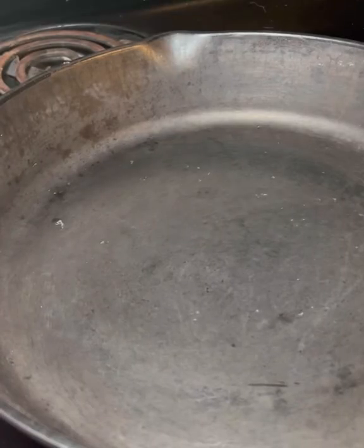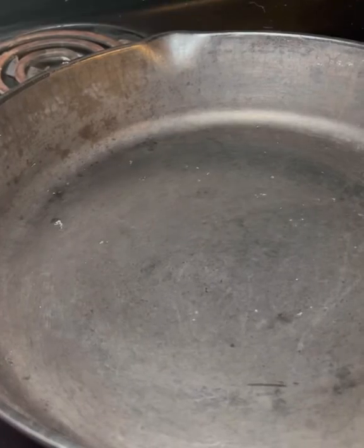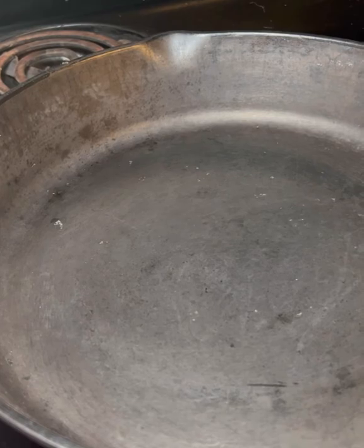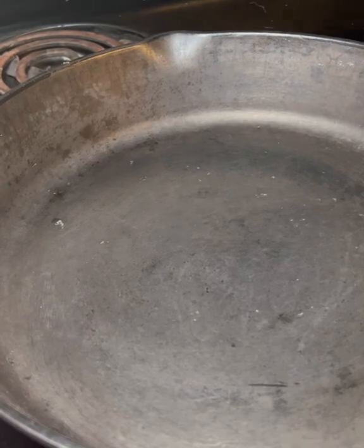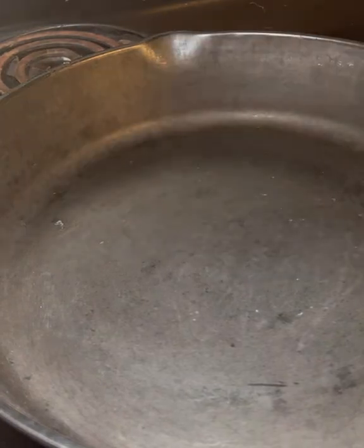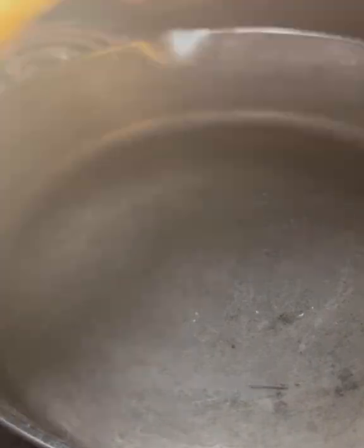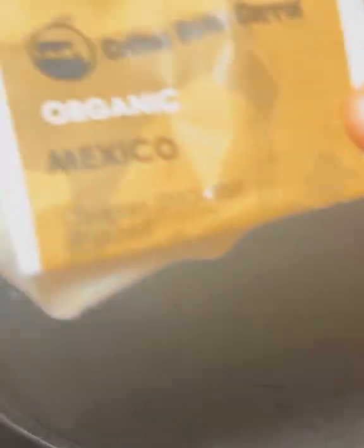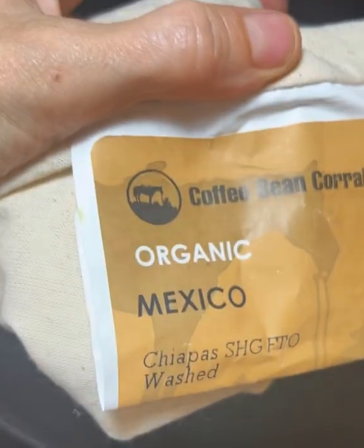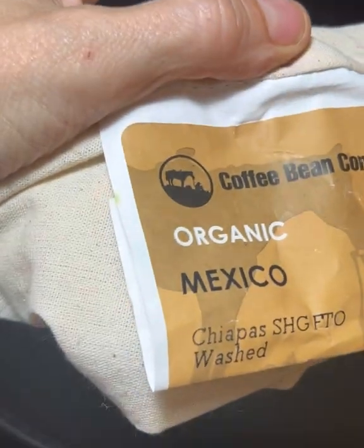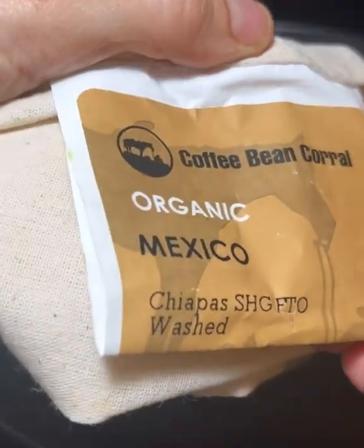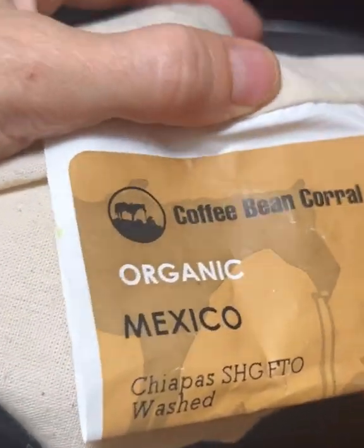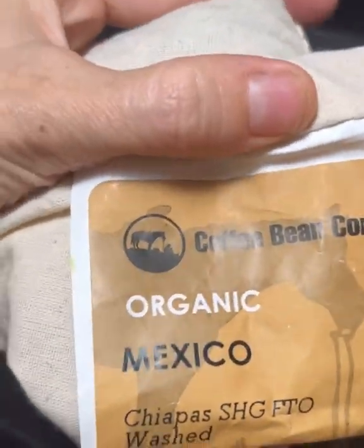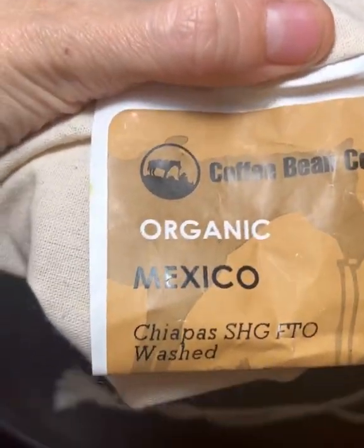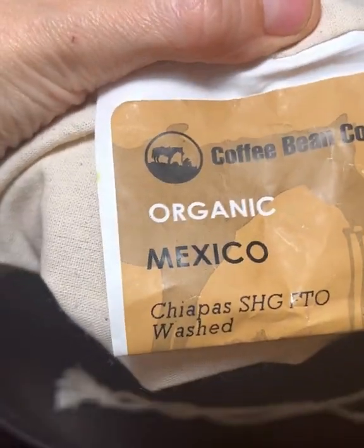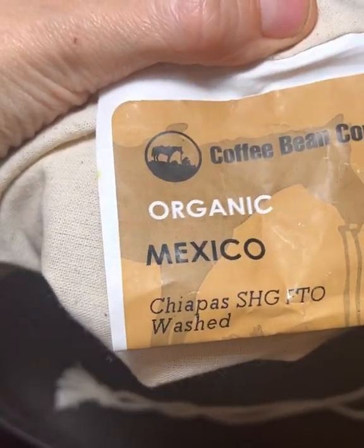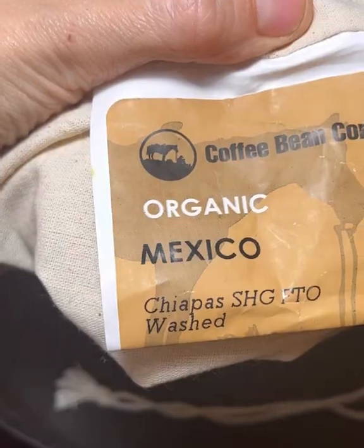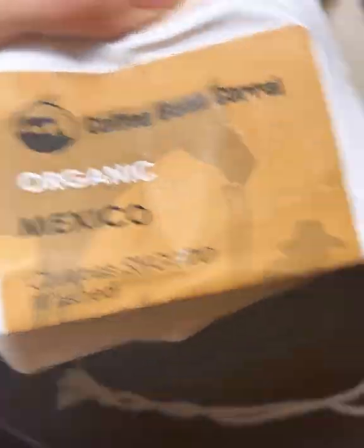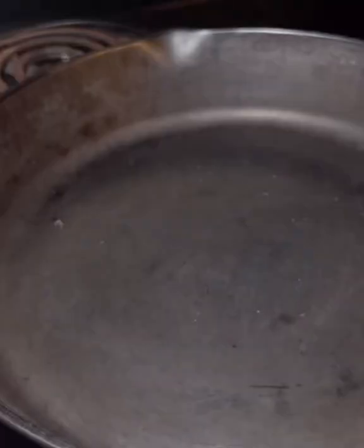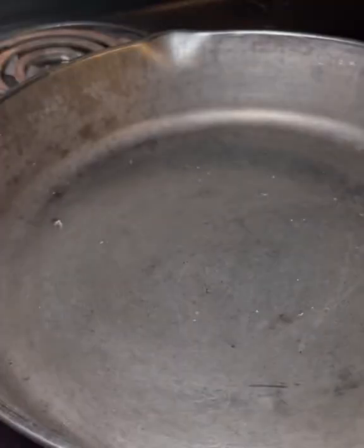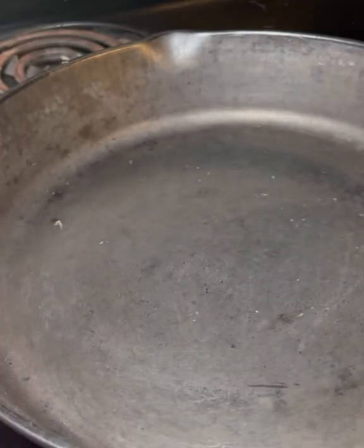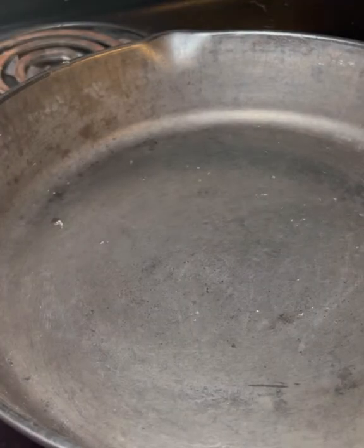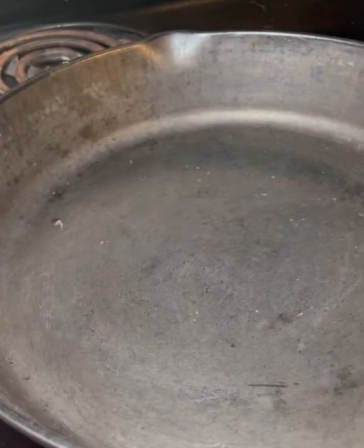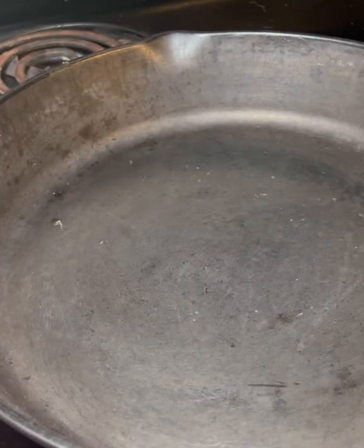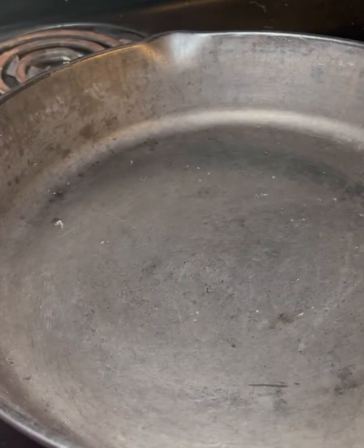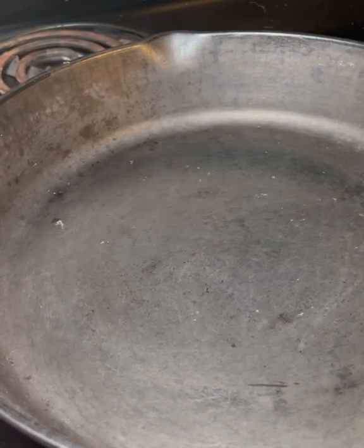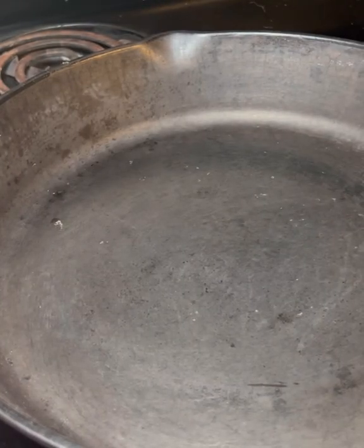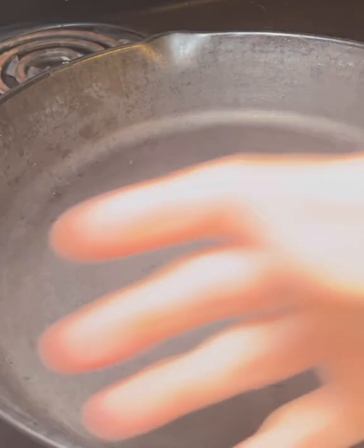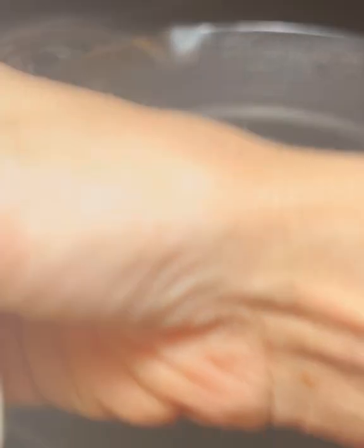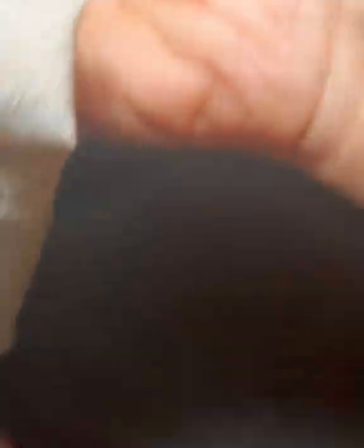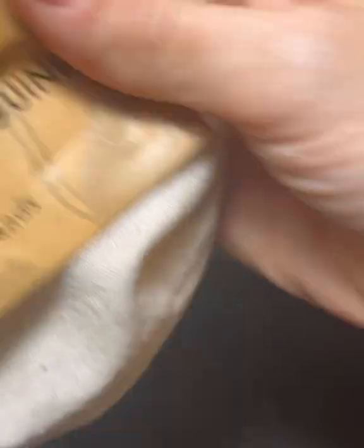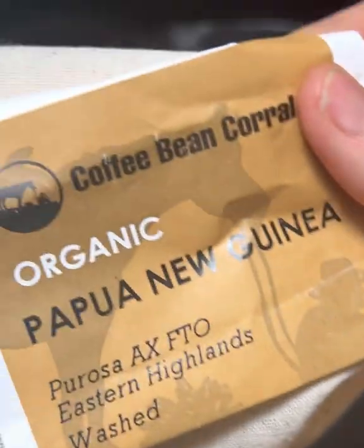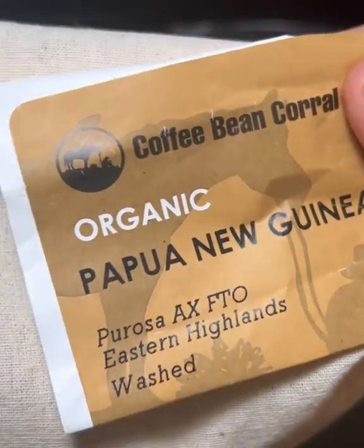Today I am roasting two different caffeinated coffees together. We bought two different kinds and I prefer the Papua New Guinea, so I am making a blend to achieve a flavor I prefer.